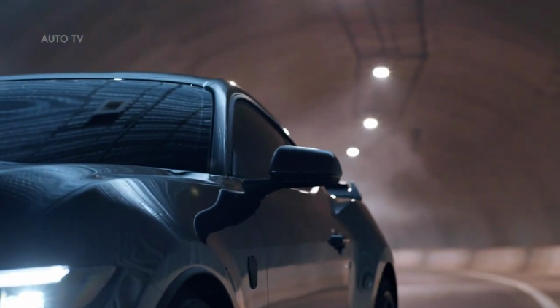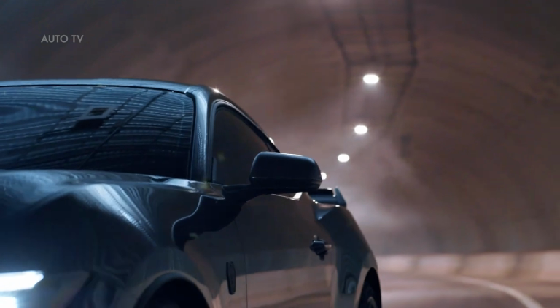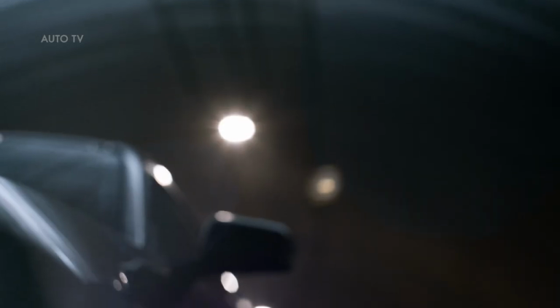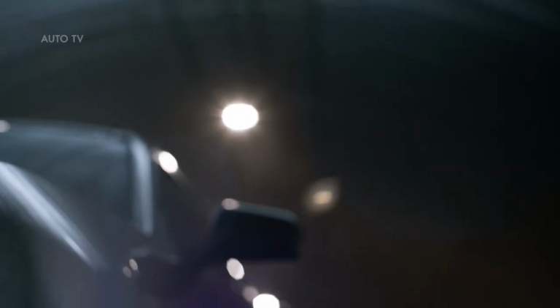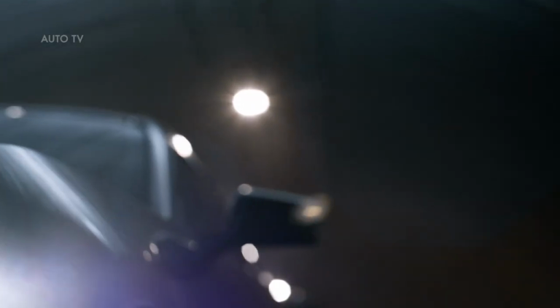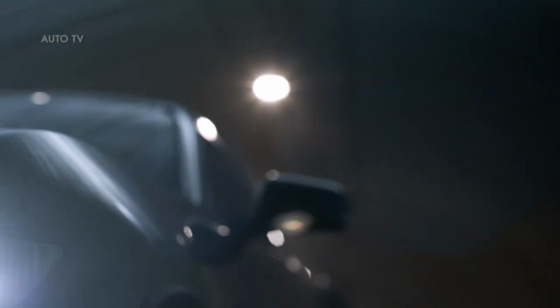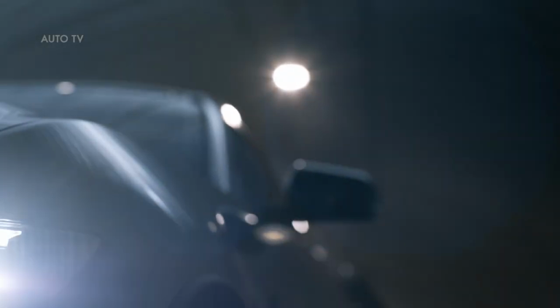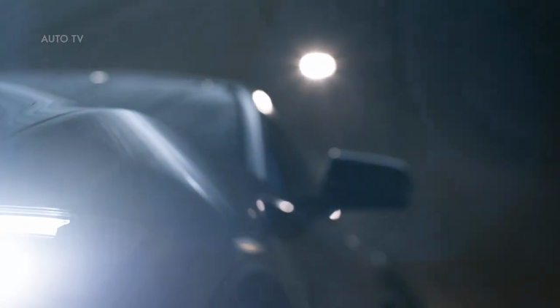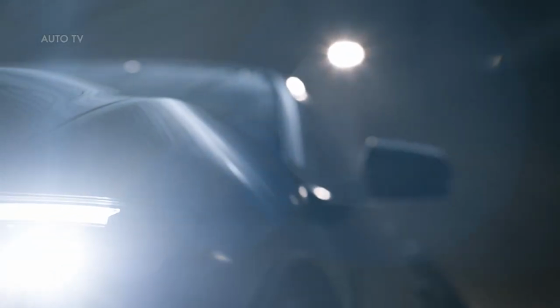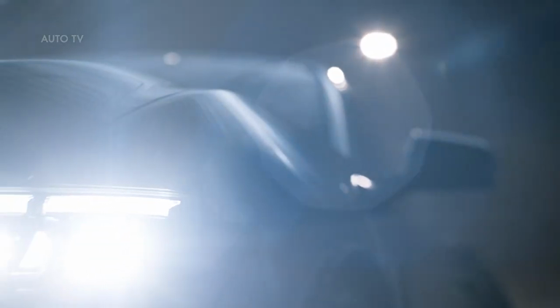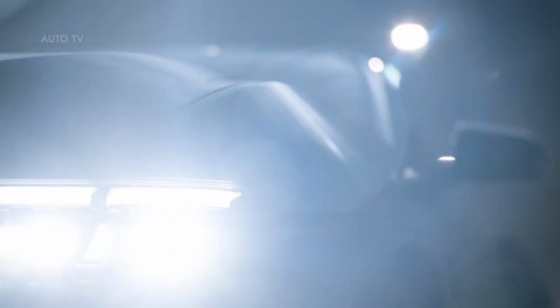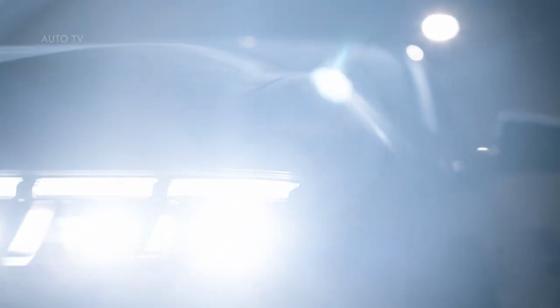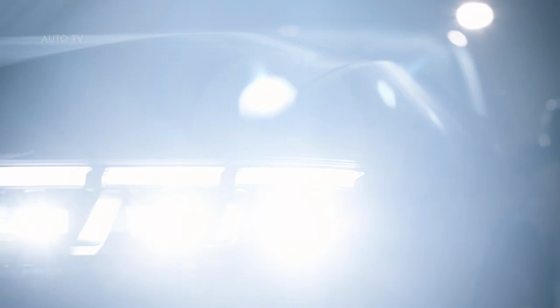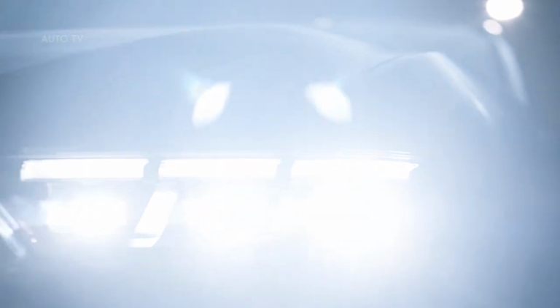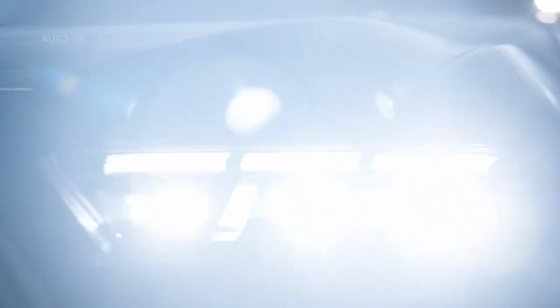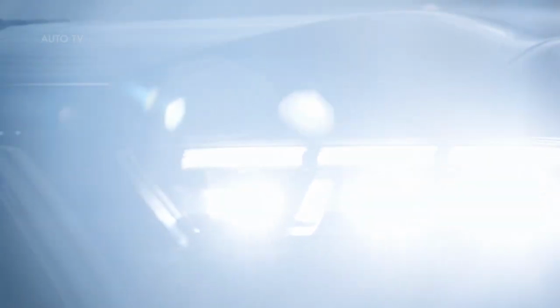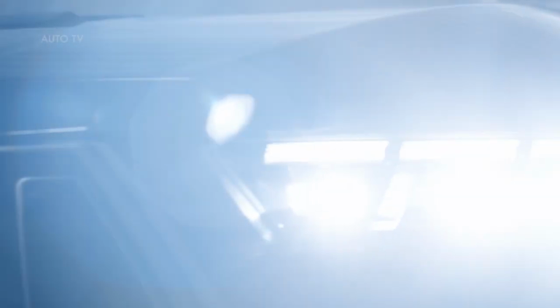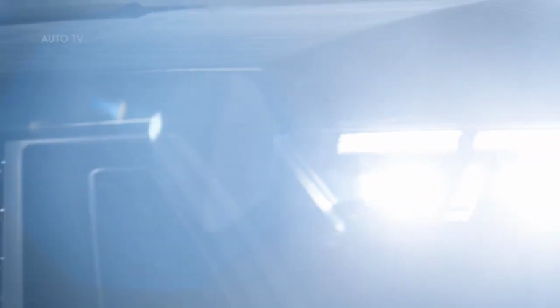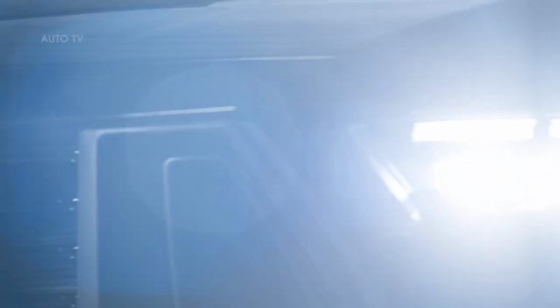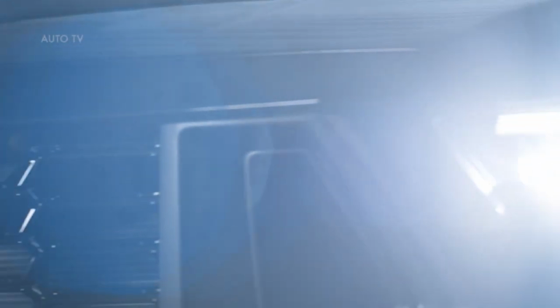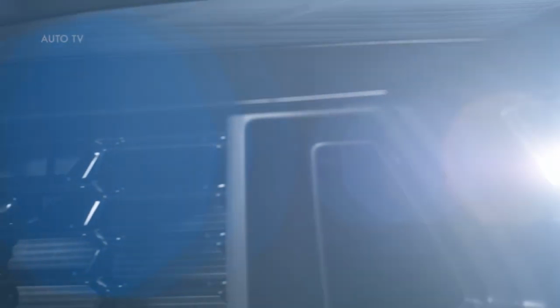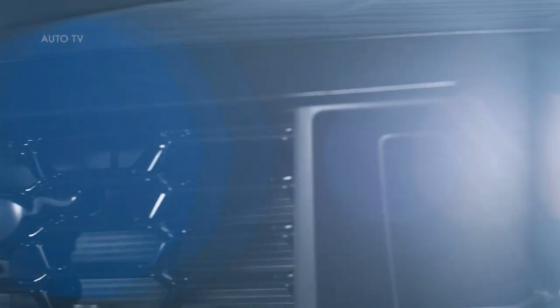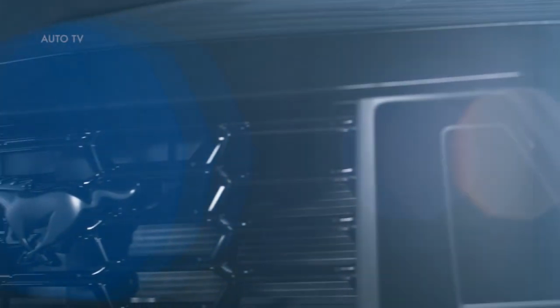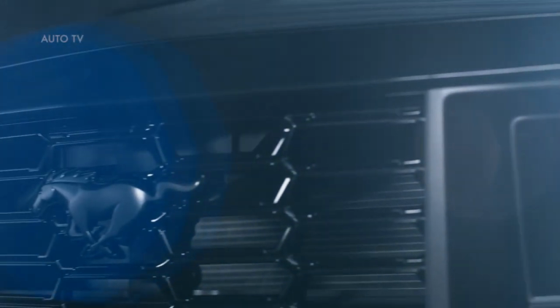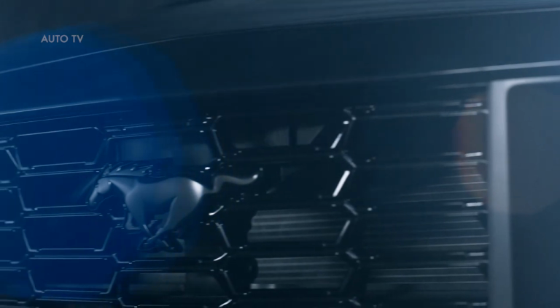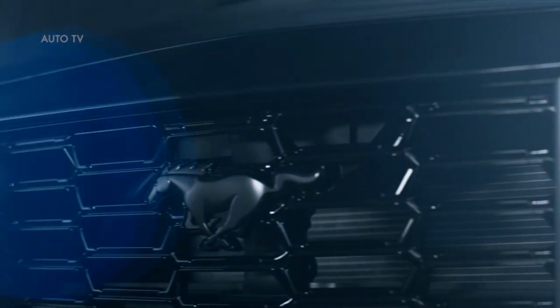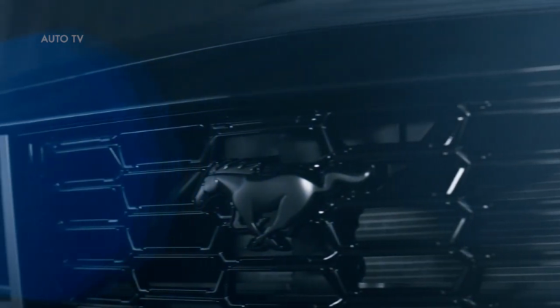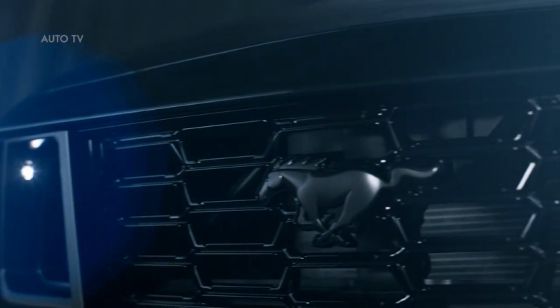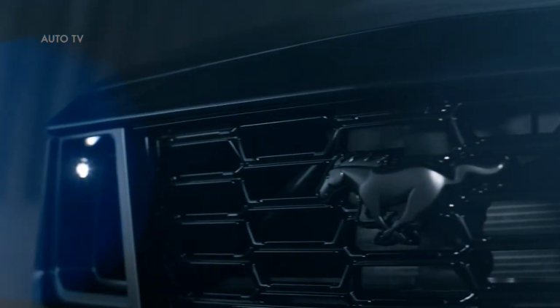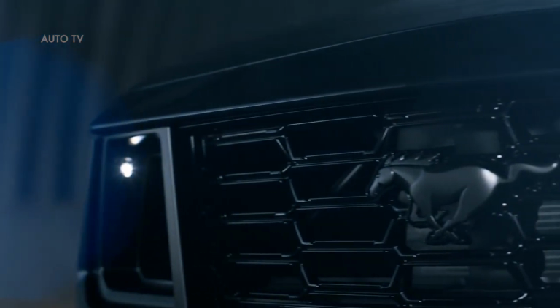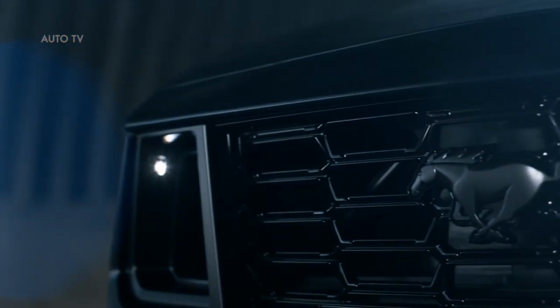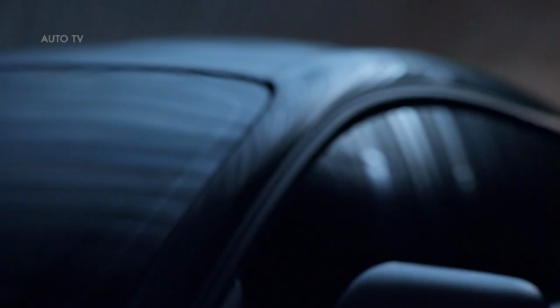Mustang Dark Horse comes standard with a unique six-speed Tremec manual transmission that connects to the driver through a standard 3D-printed titanium shift ball. The manual also includes a special Mustang Dark Horse transmission oil cooler.